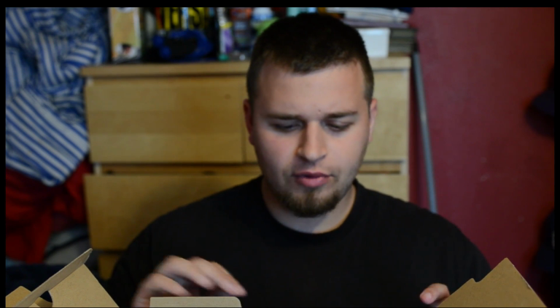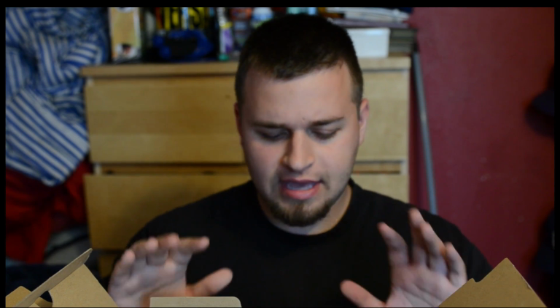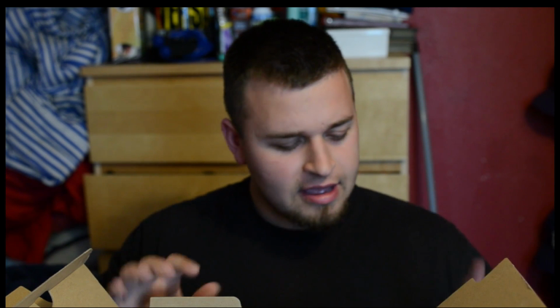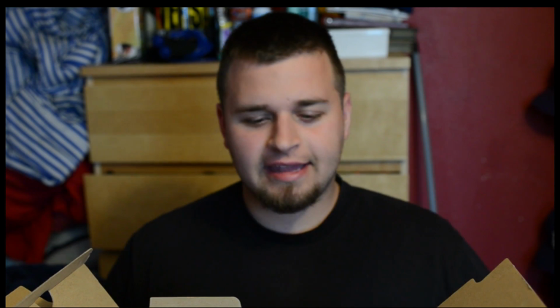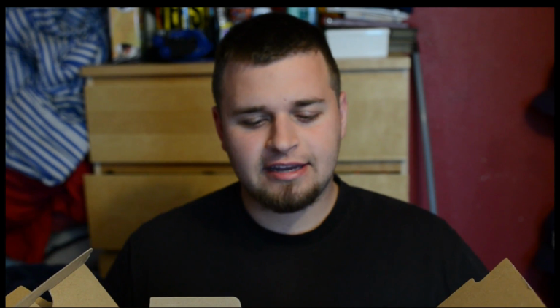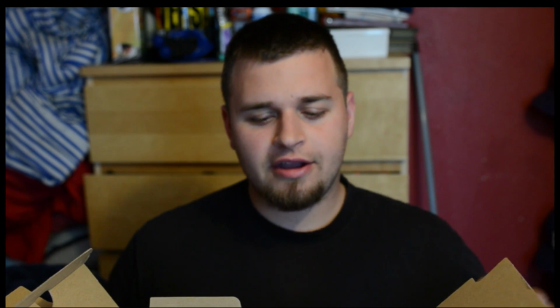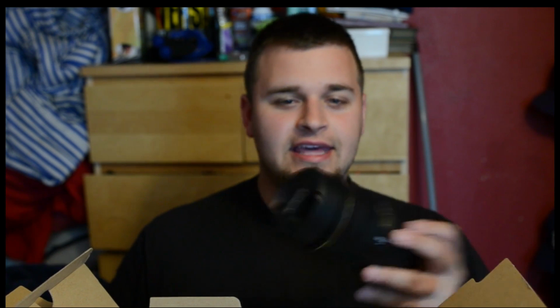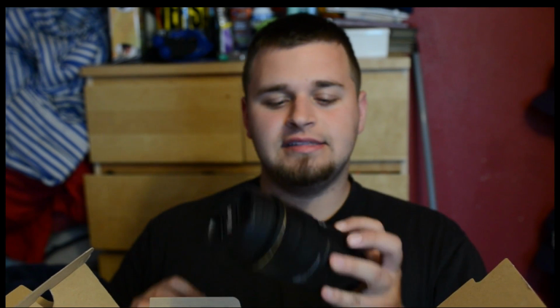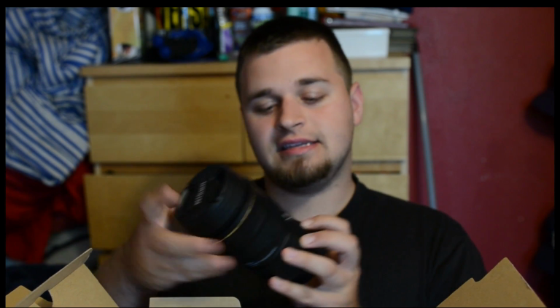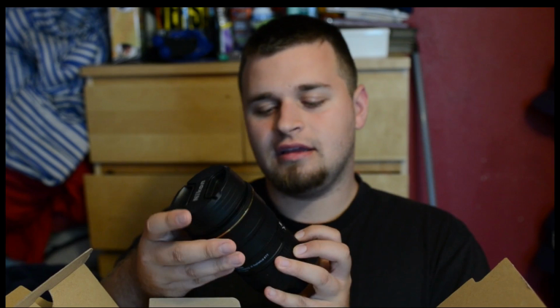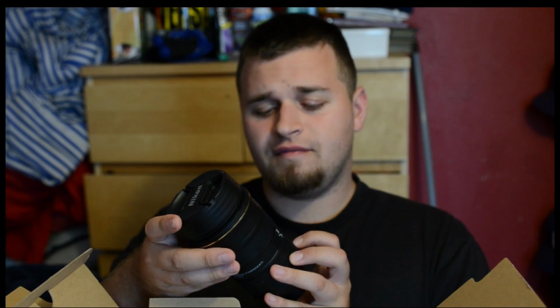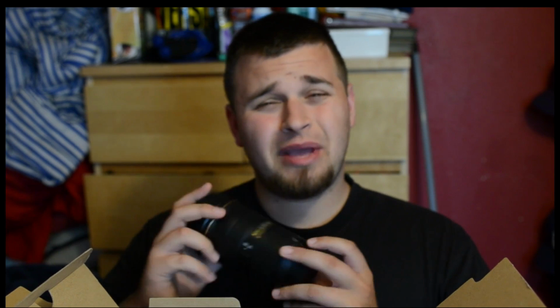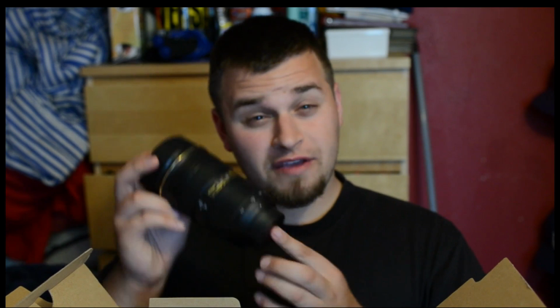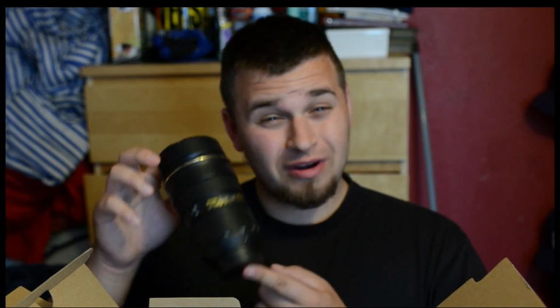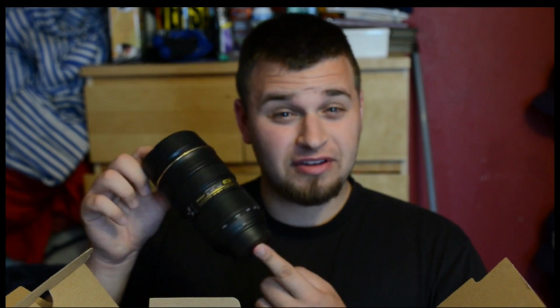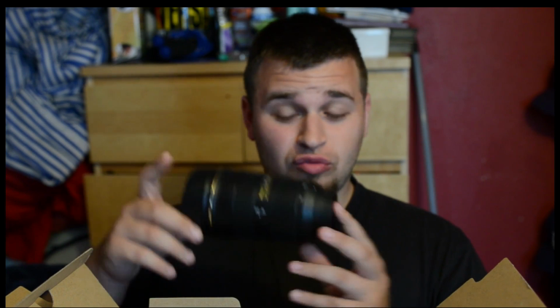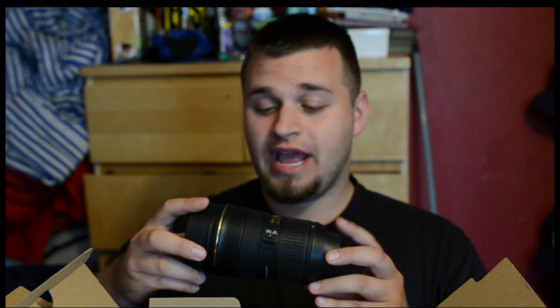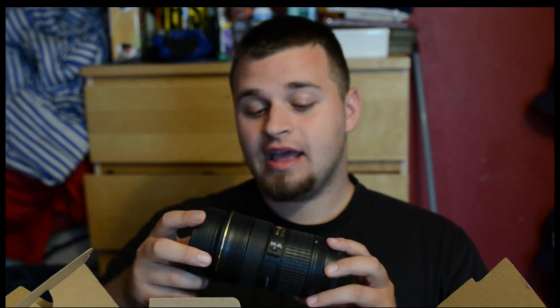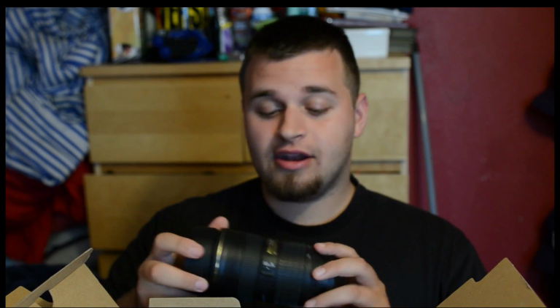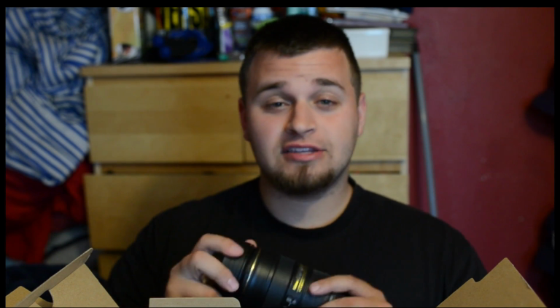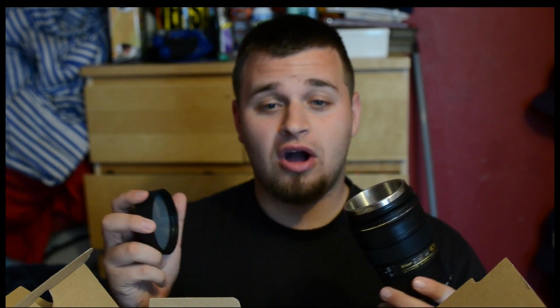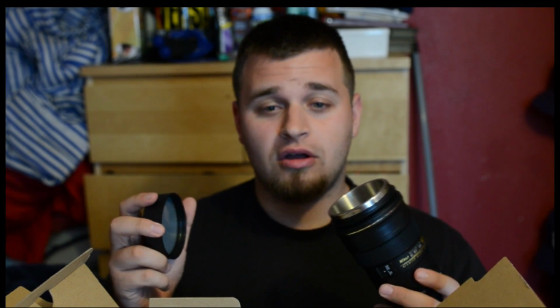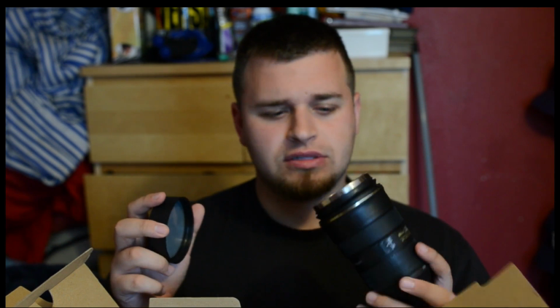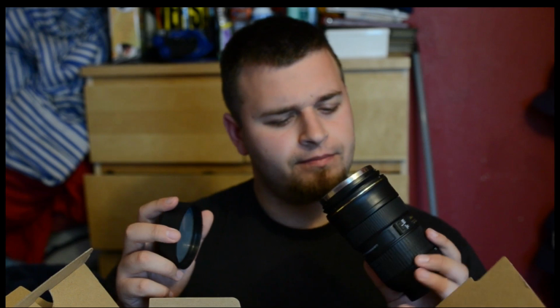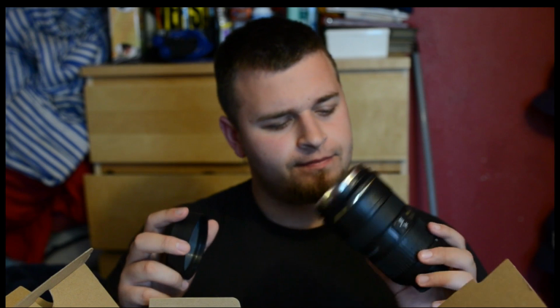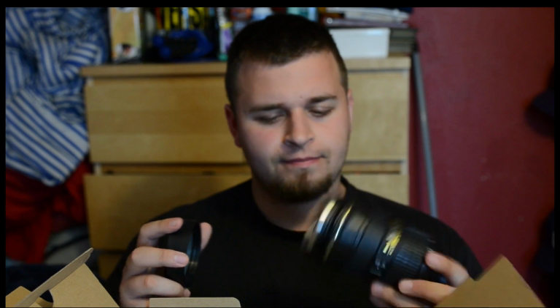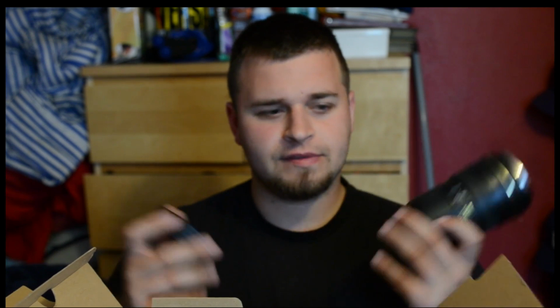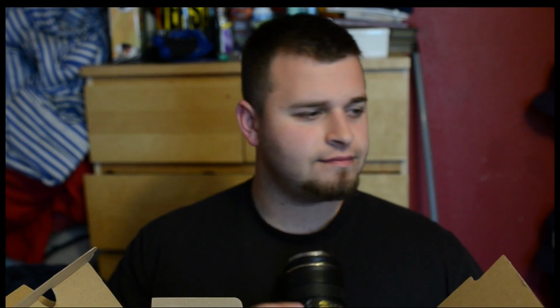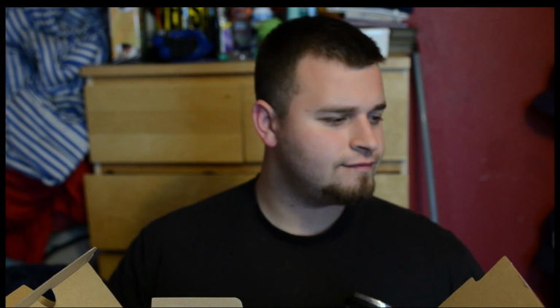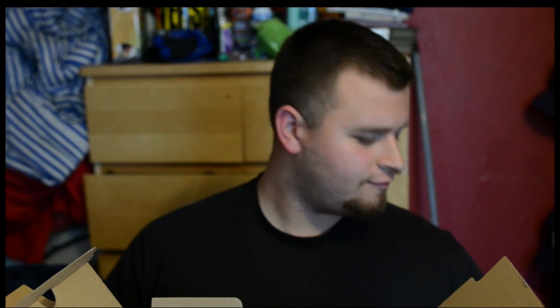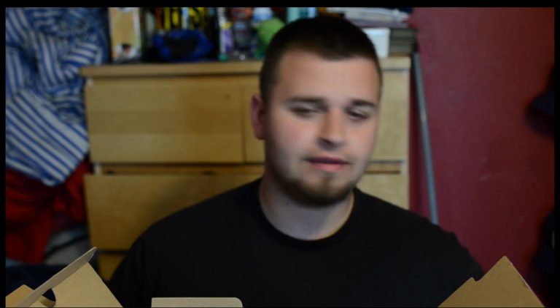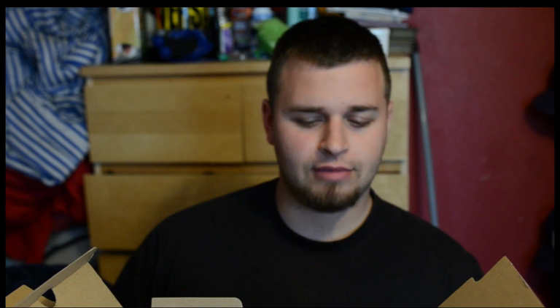Where's the kit lens? Here we go, here's a kit lens. This is — they sent me a 24-70 2.8. I think this would be awesome. It's a freaking lens mug.